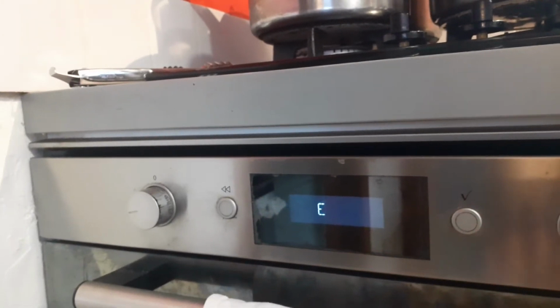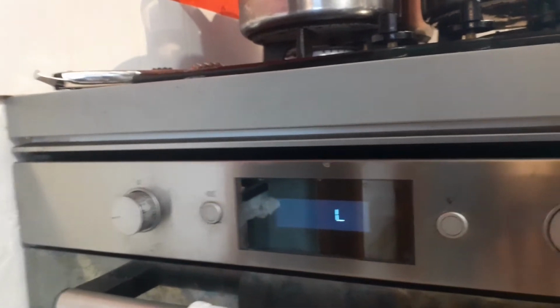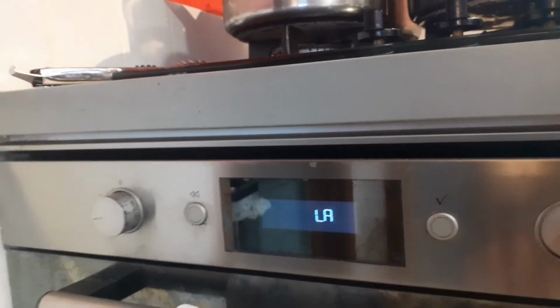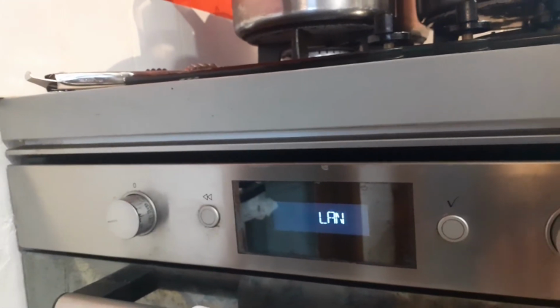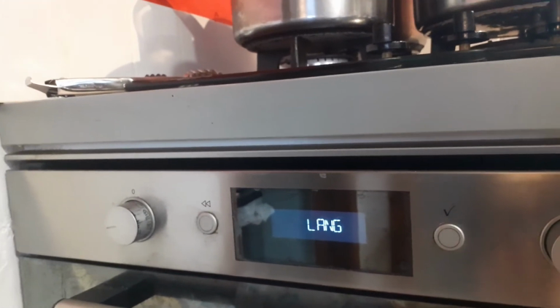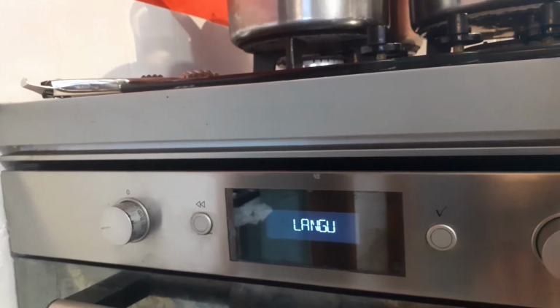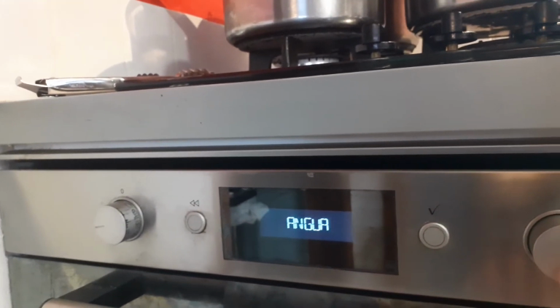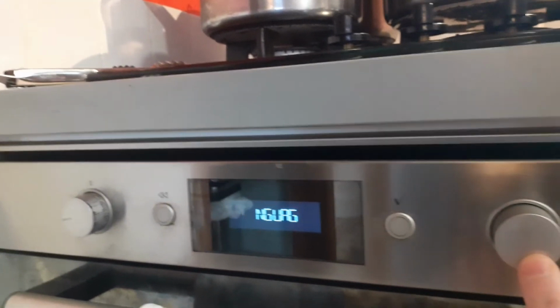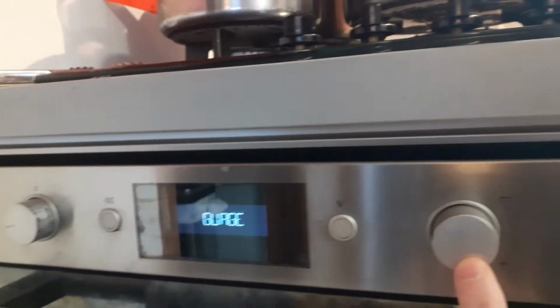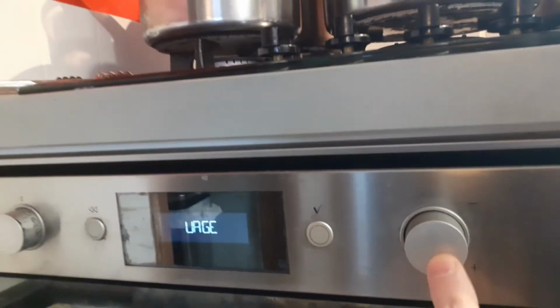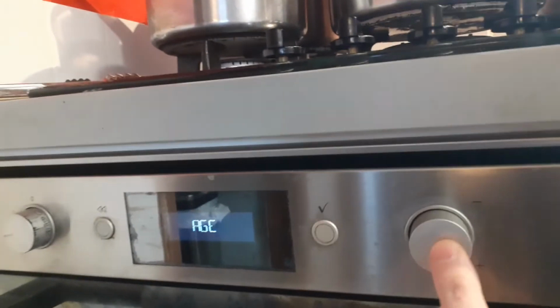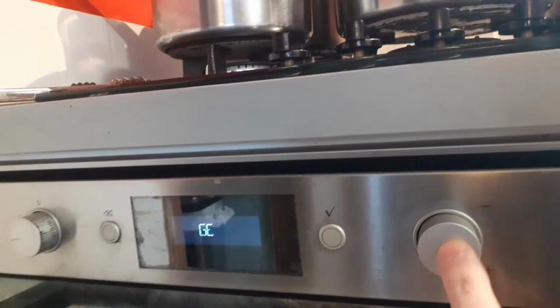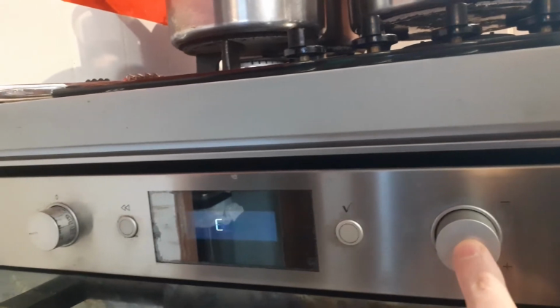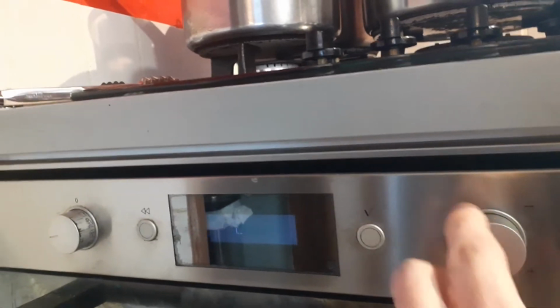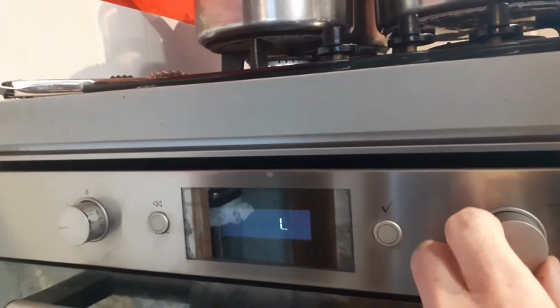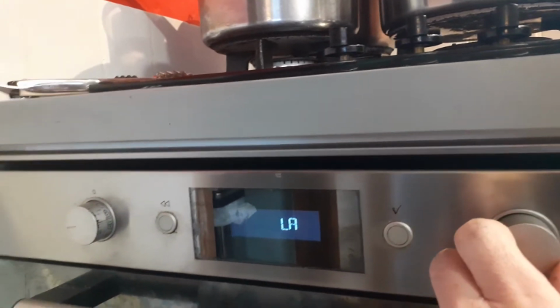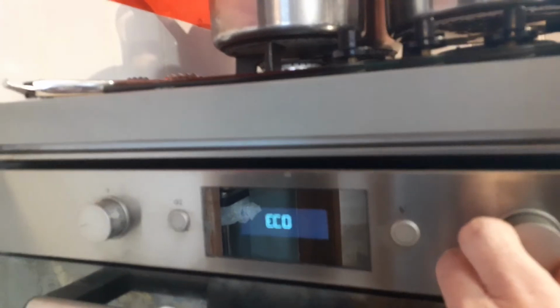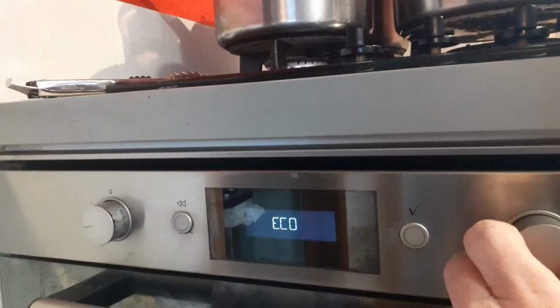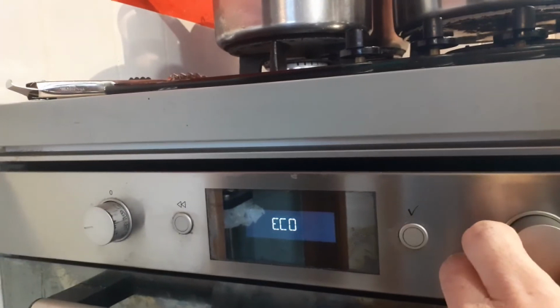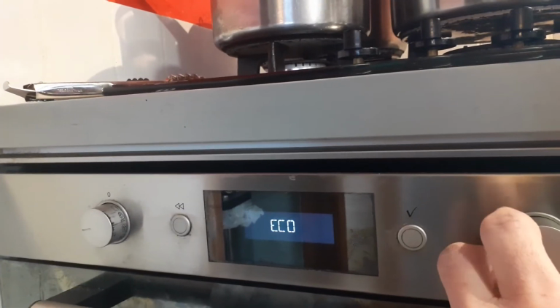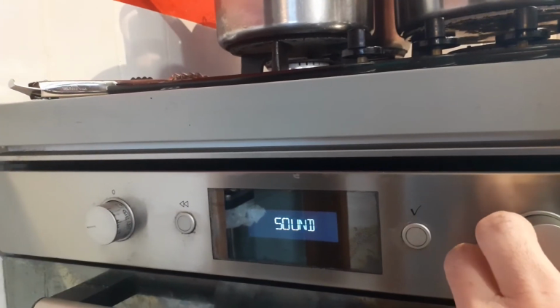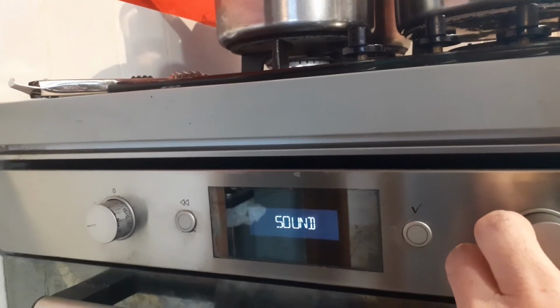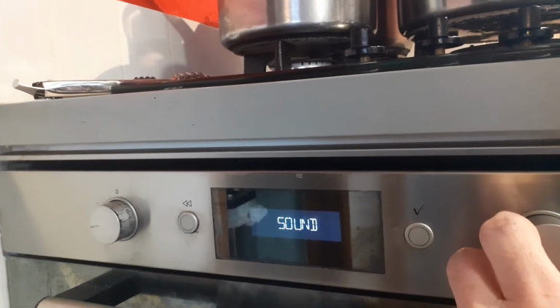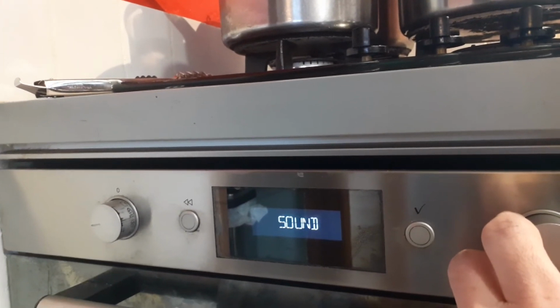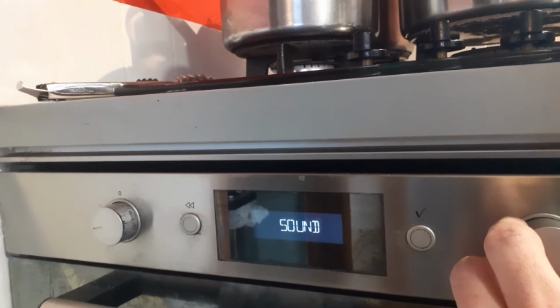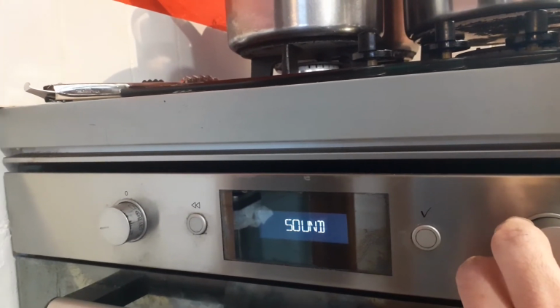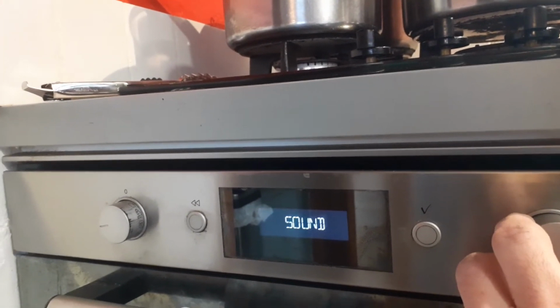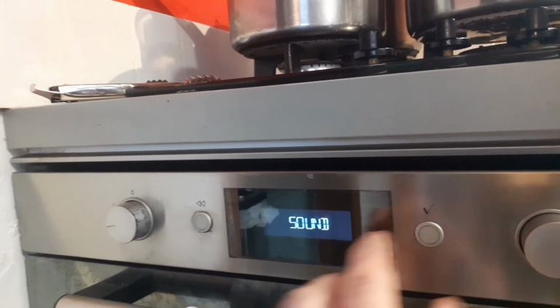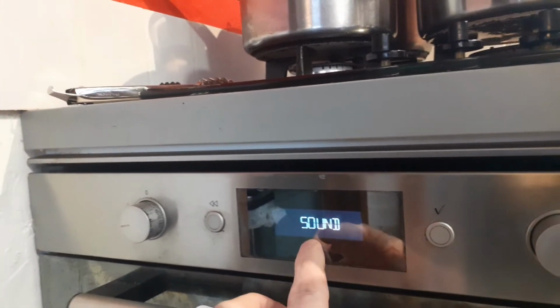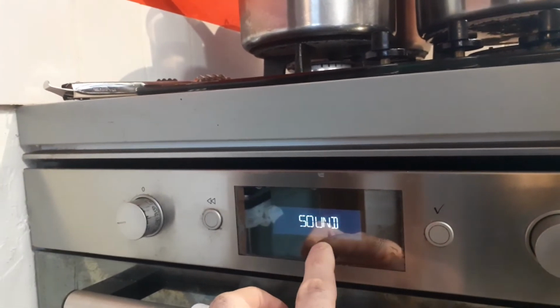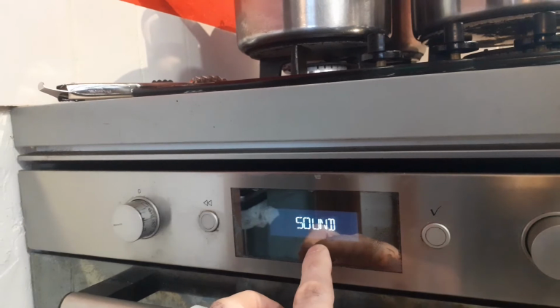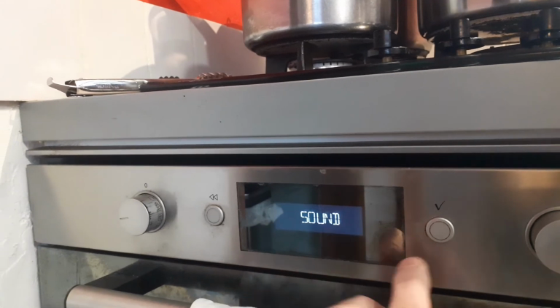So now we want to press this button here, the one on the left. We're going to rotate it round now till we get sound. So now you see sound in the middle.